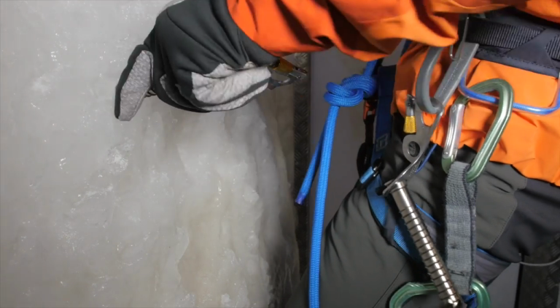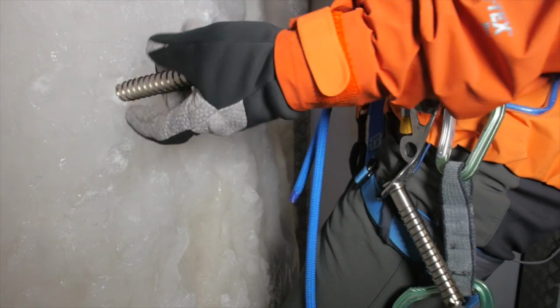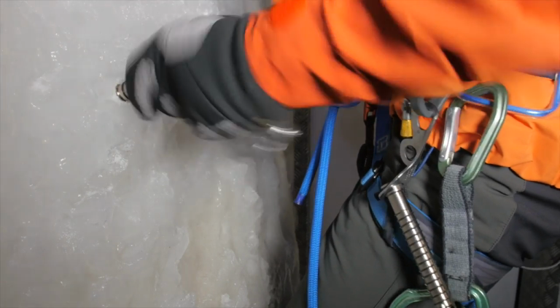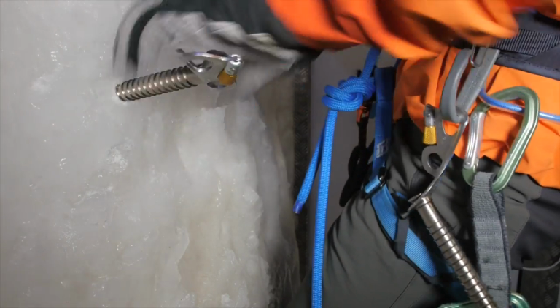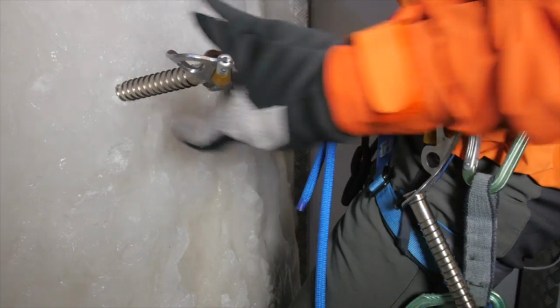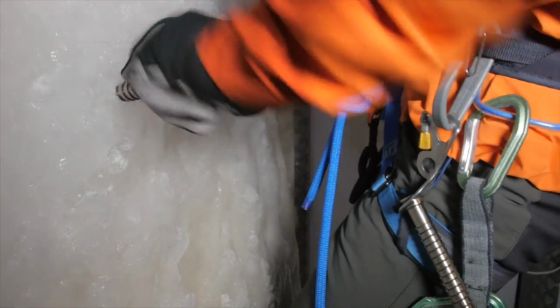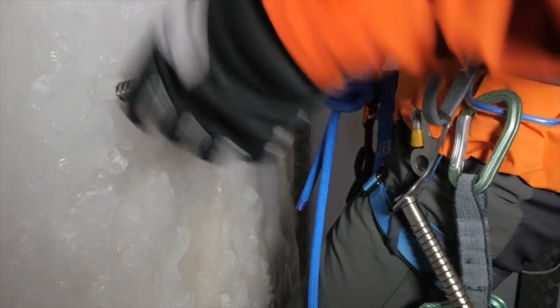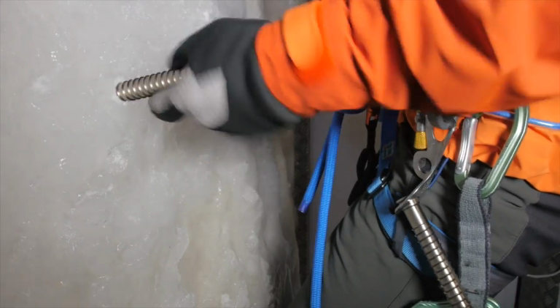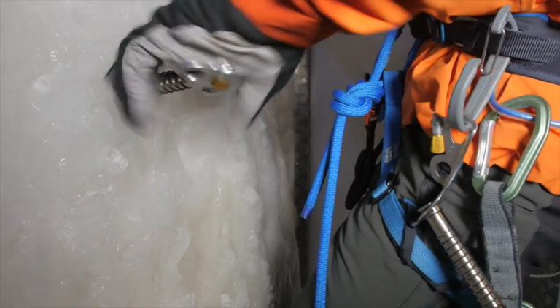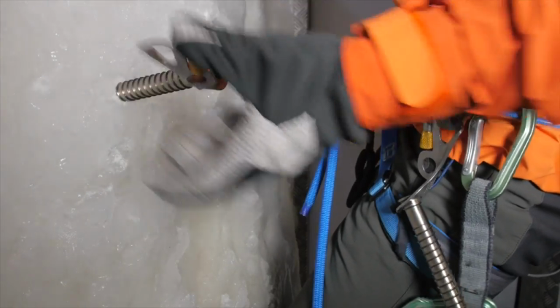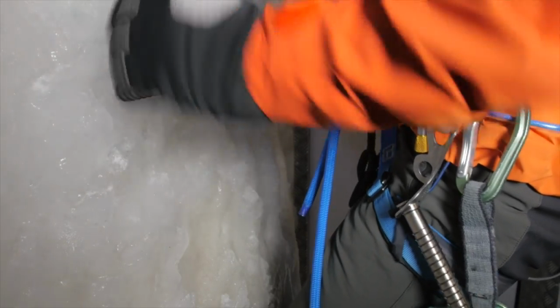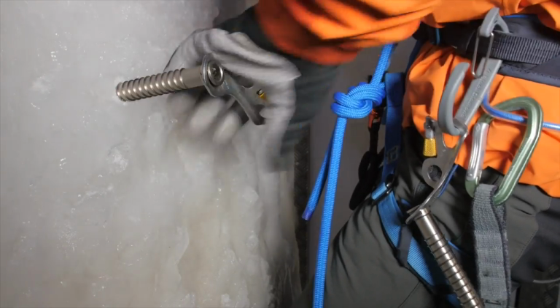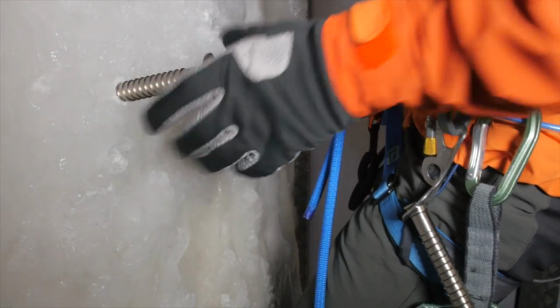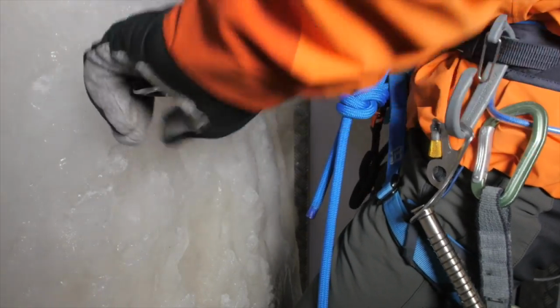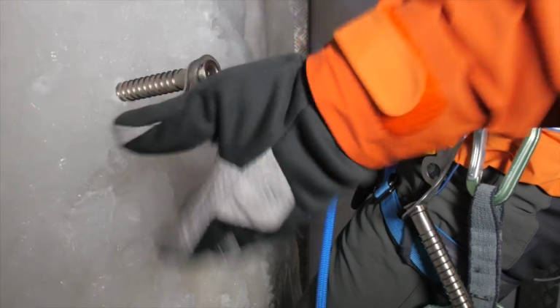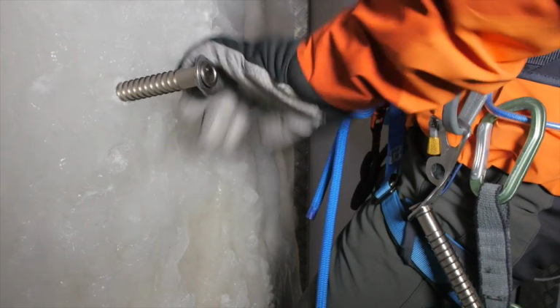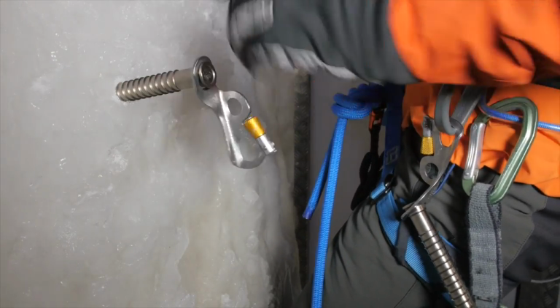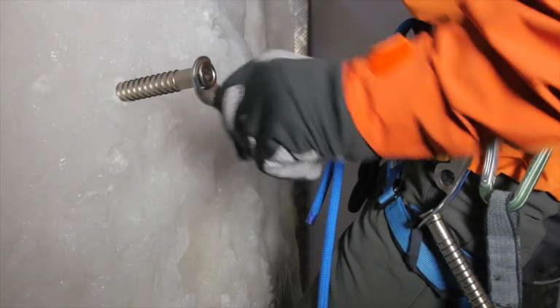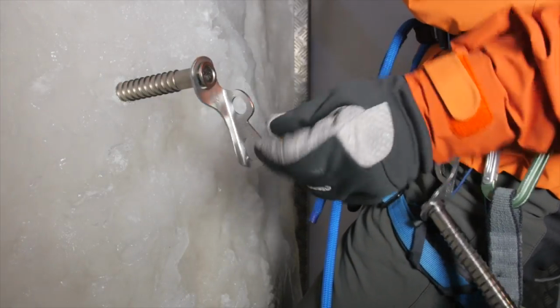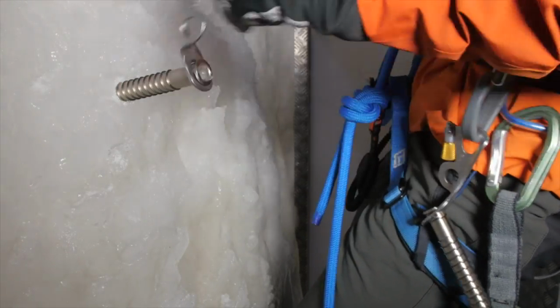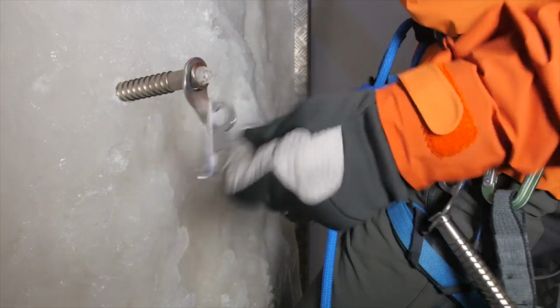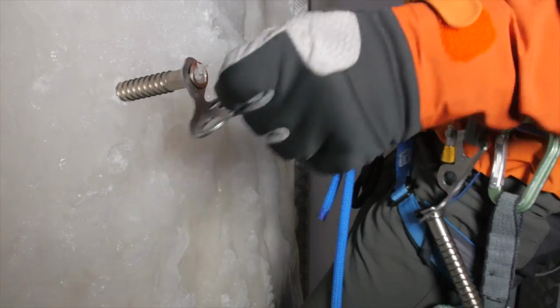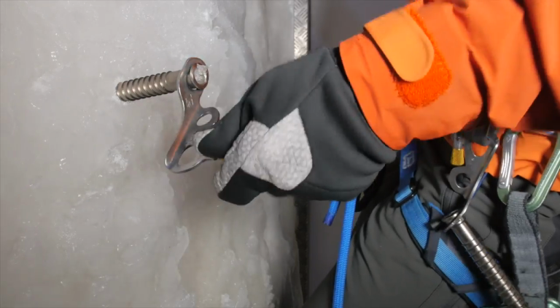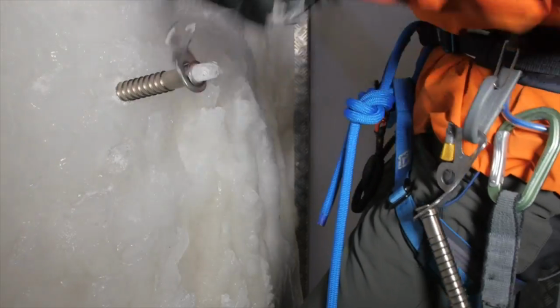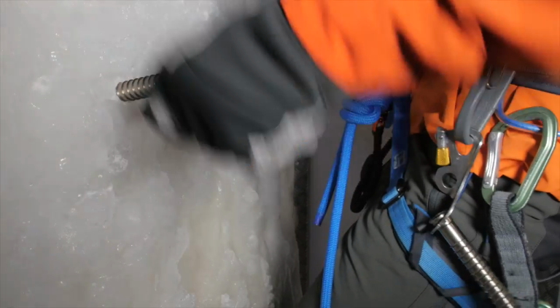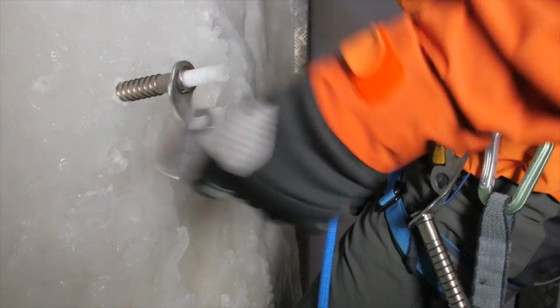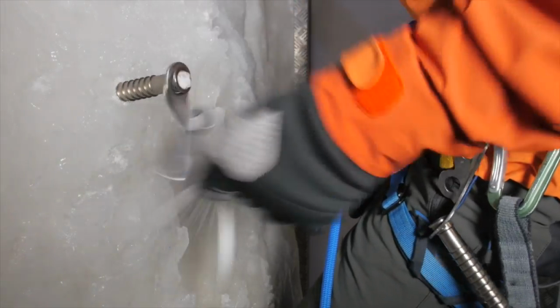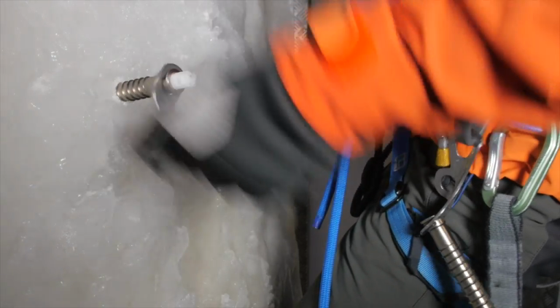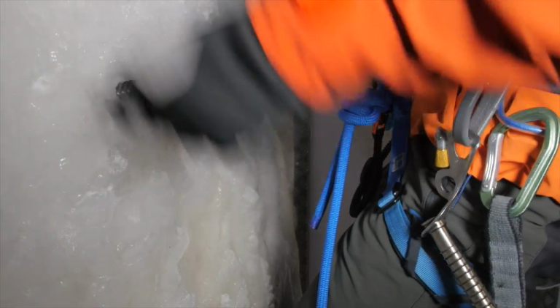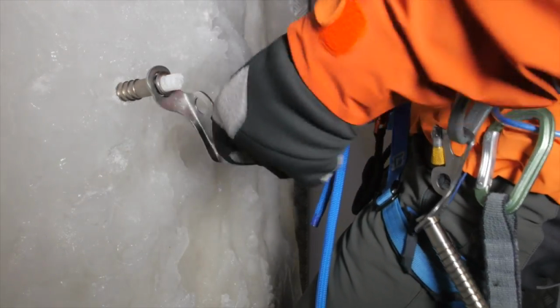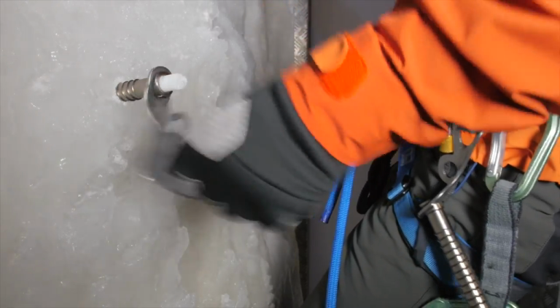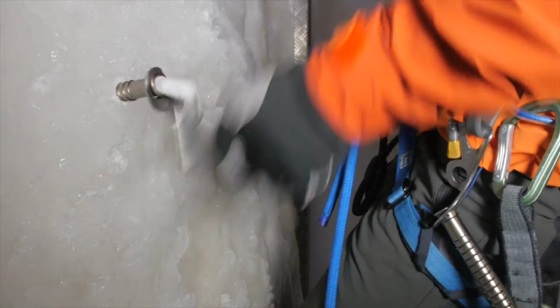Make a few half turns in the ice to get the teeth of the ice screw to bite, and then gently start to screw the ice screw into the ice. Once it's actually taken a bite, finishing the screw is really easy.